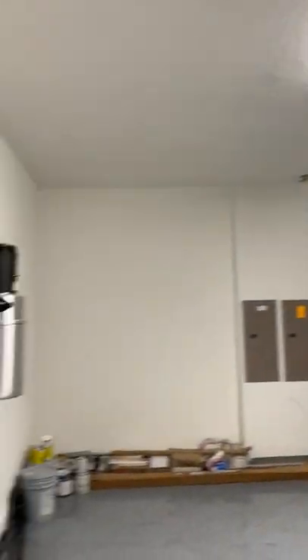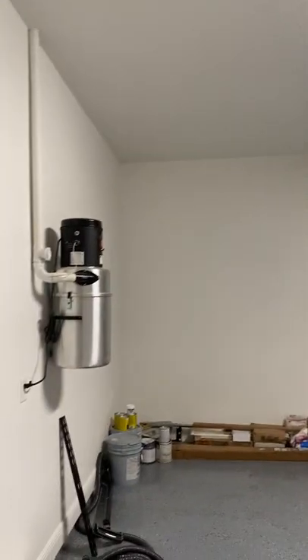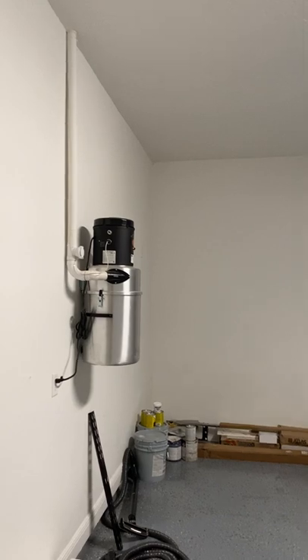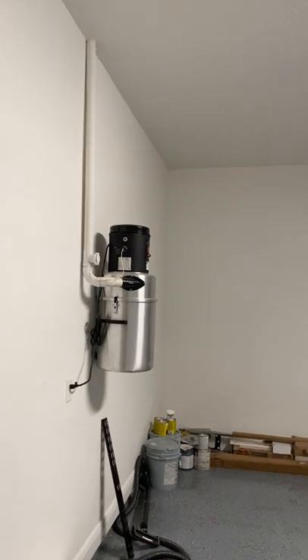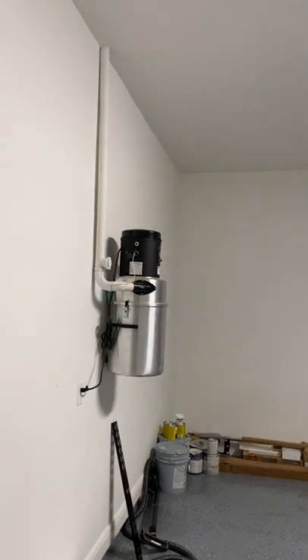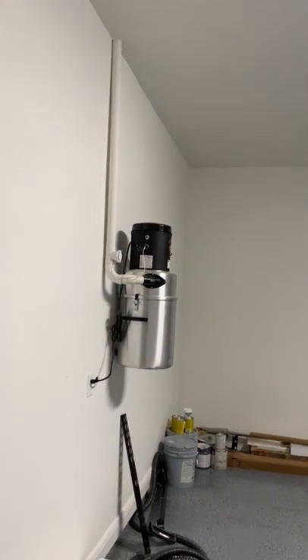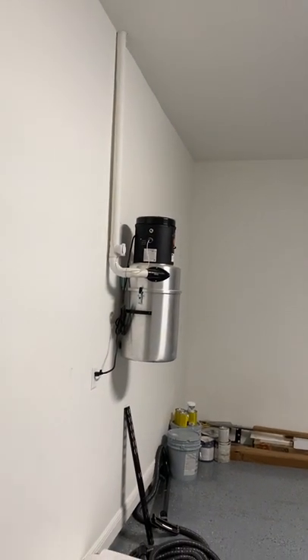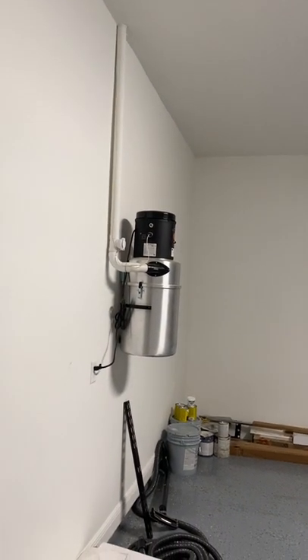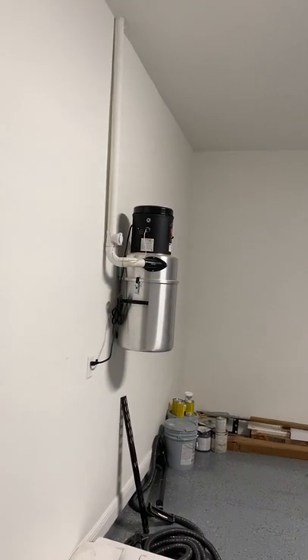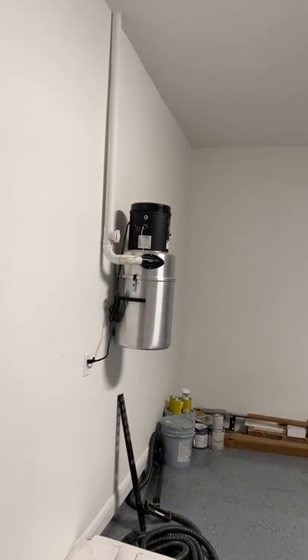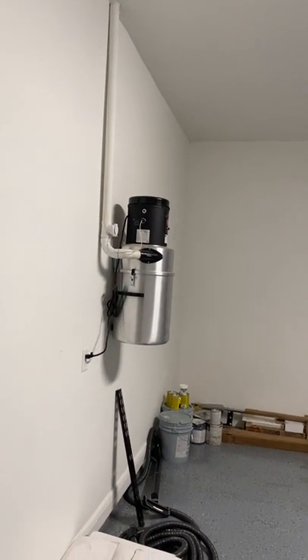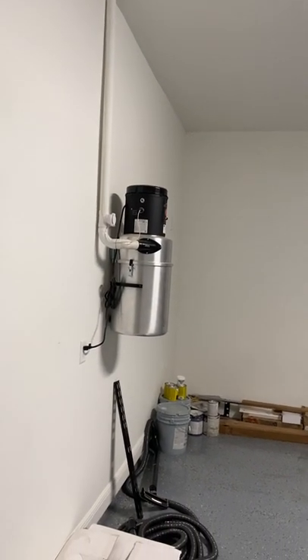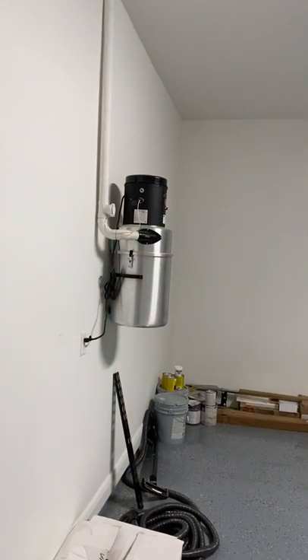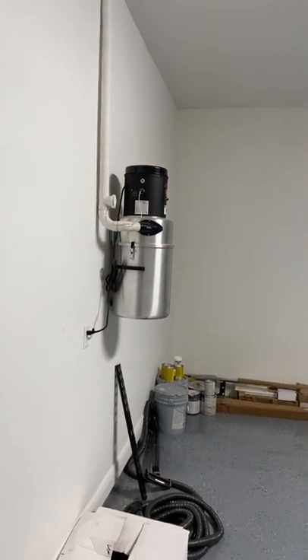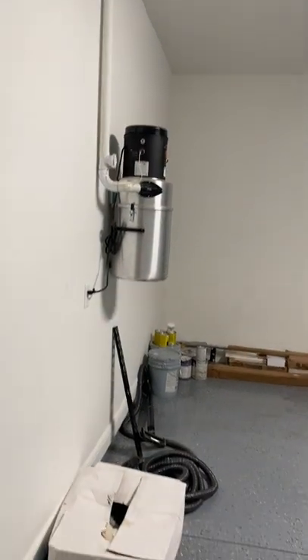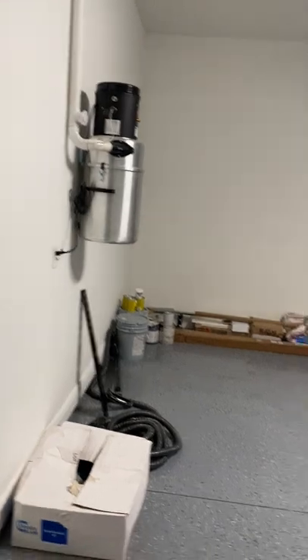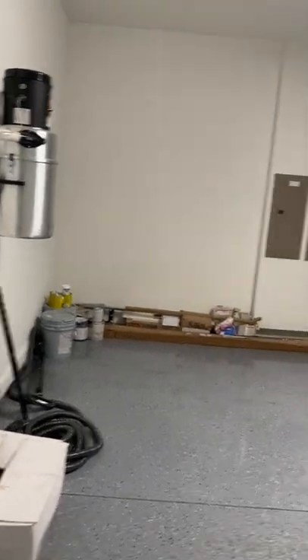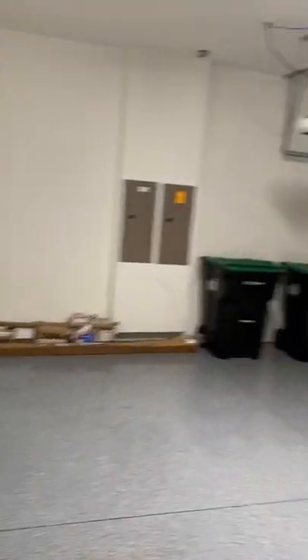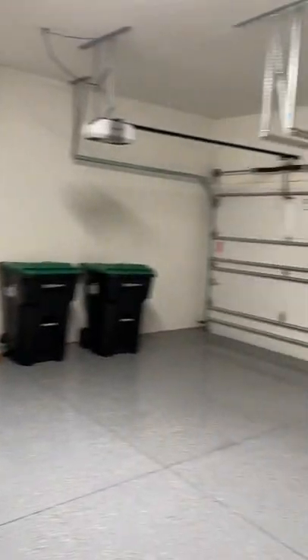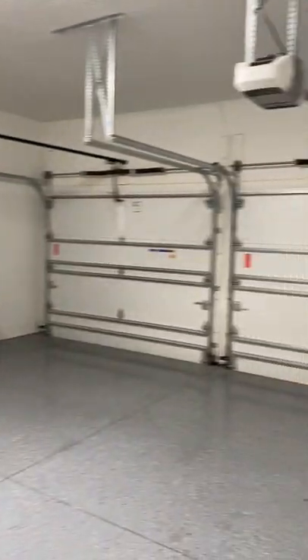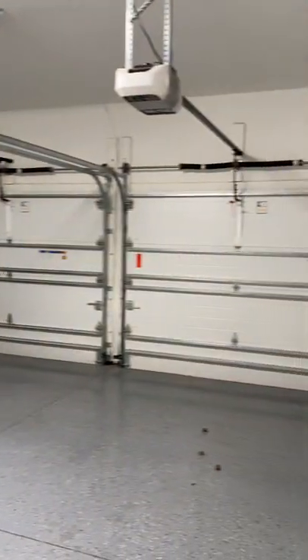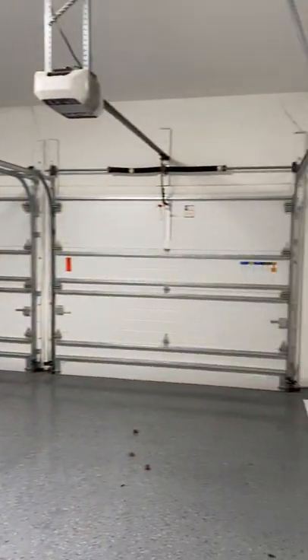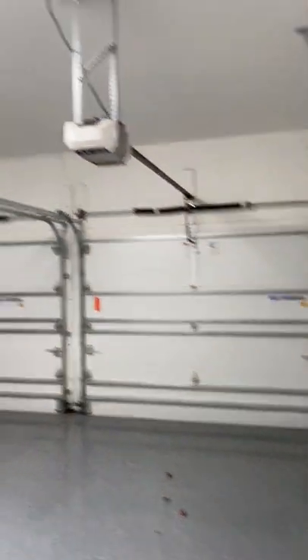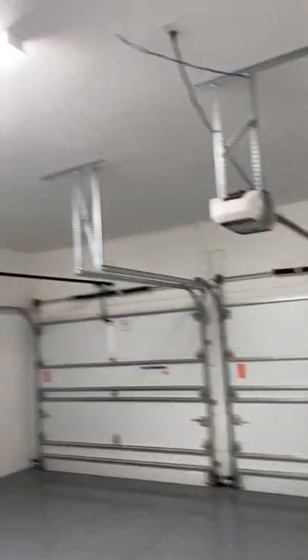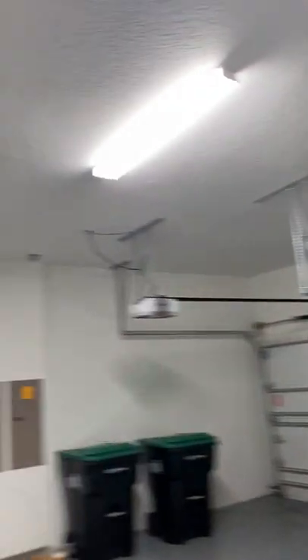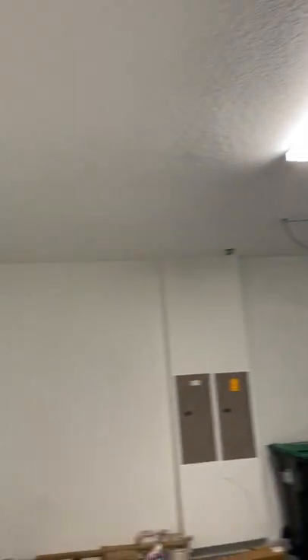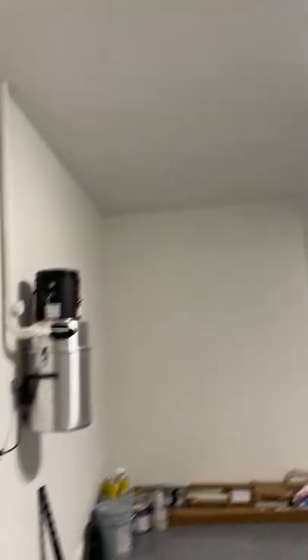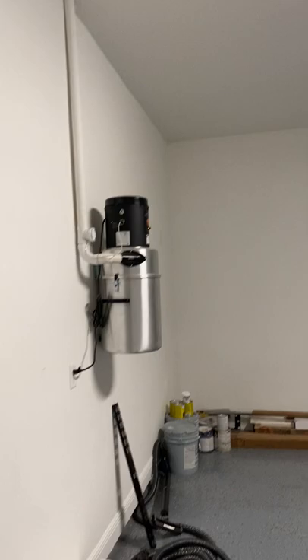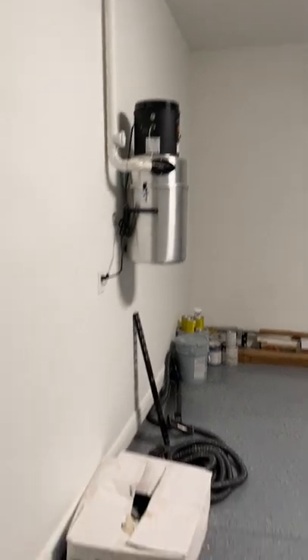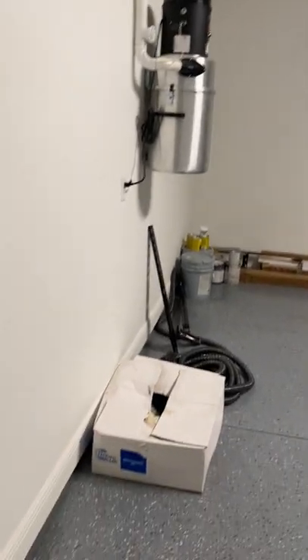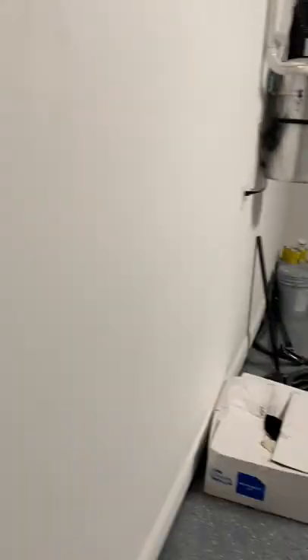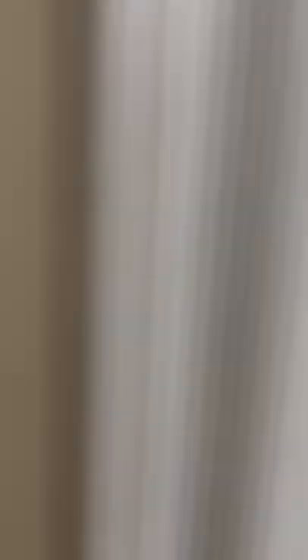The home has a central vacuum system — they're starting to use them again, very popular once again. There's also good volume in this garage for storage.